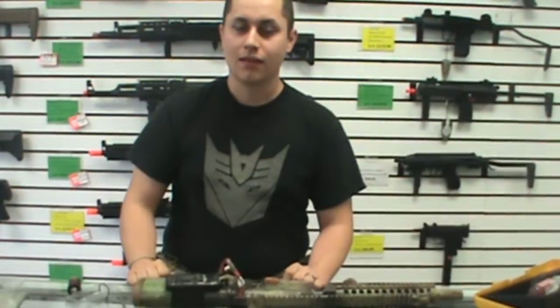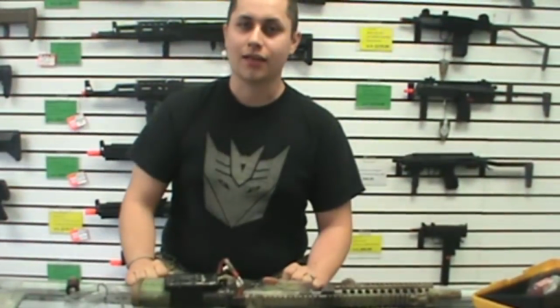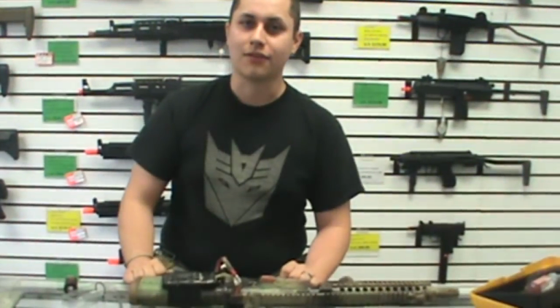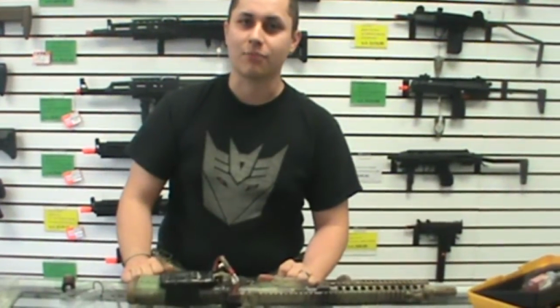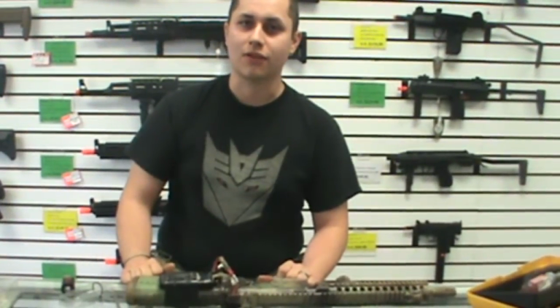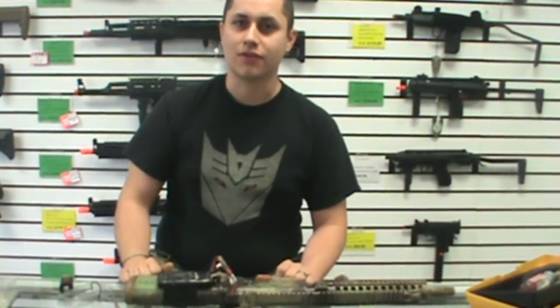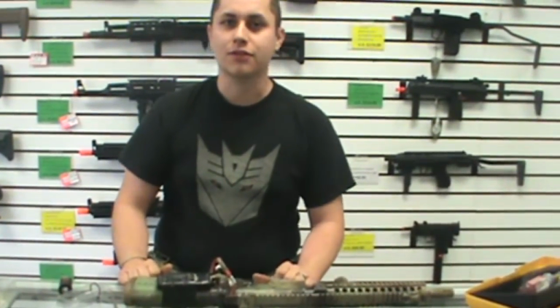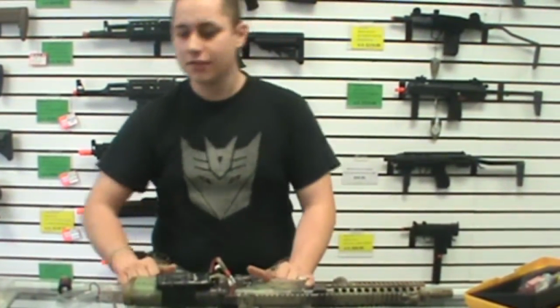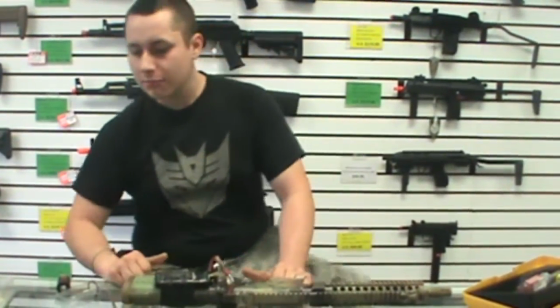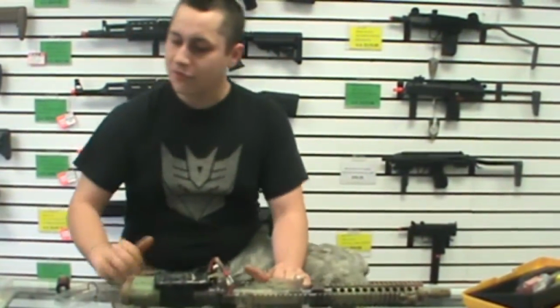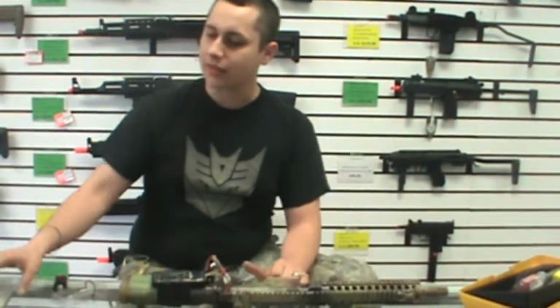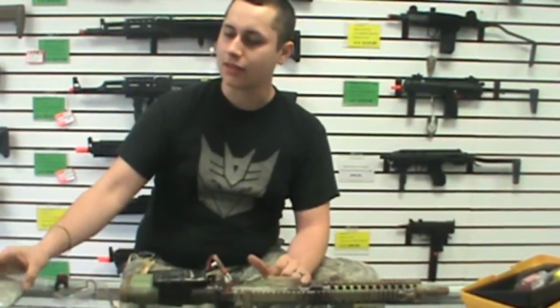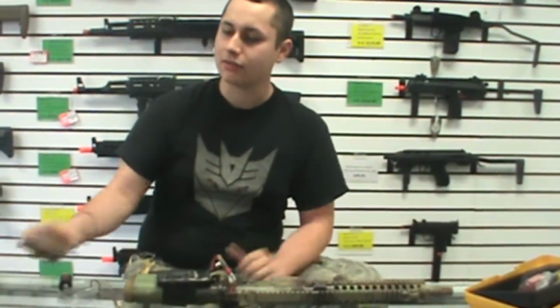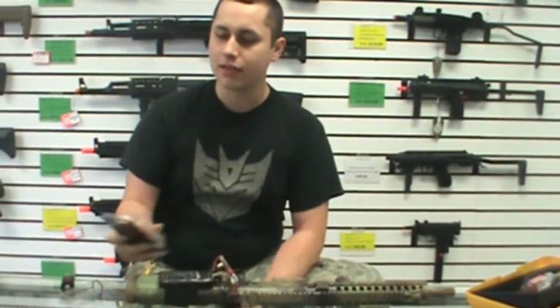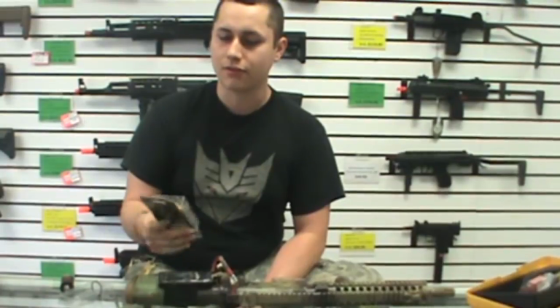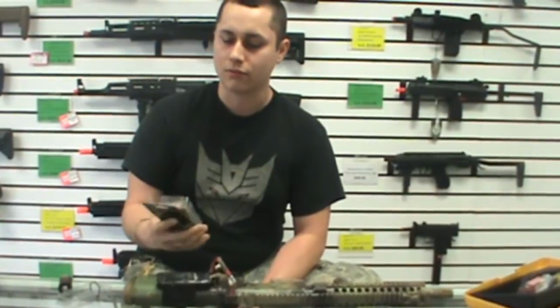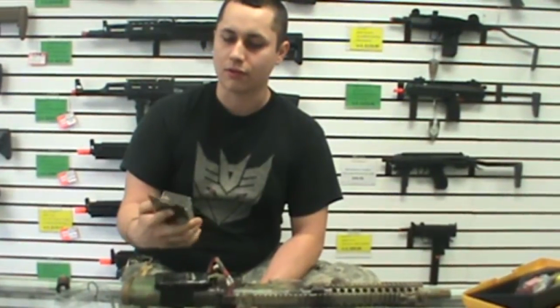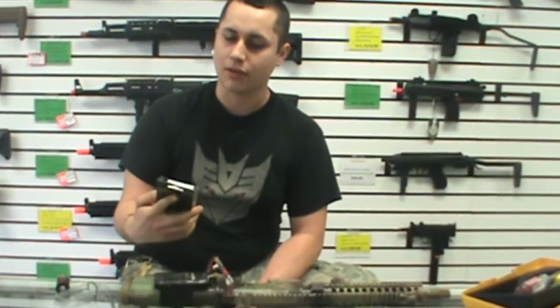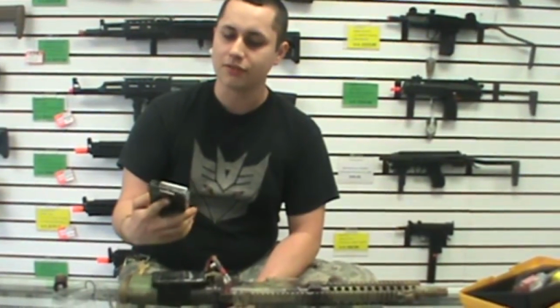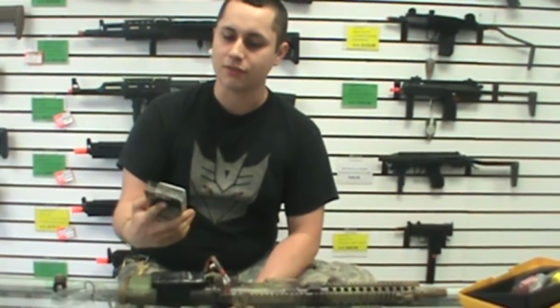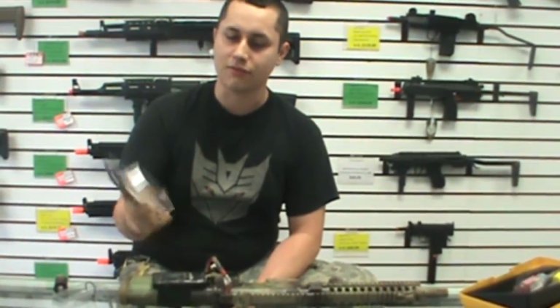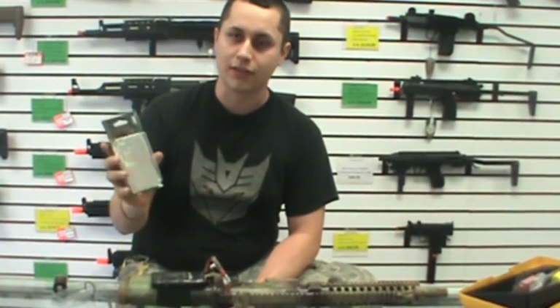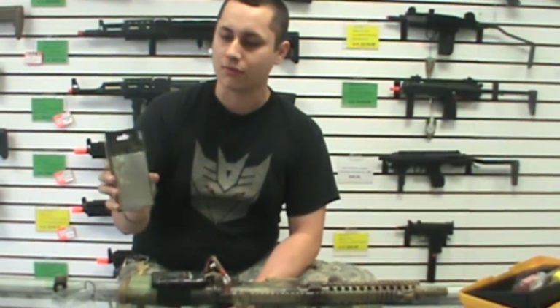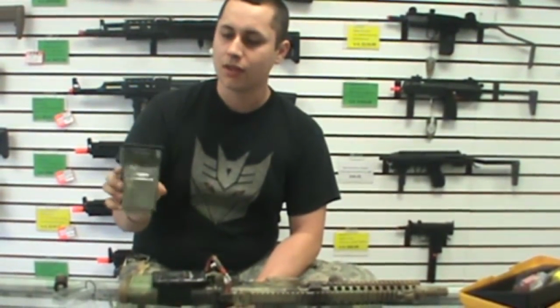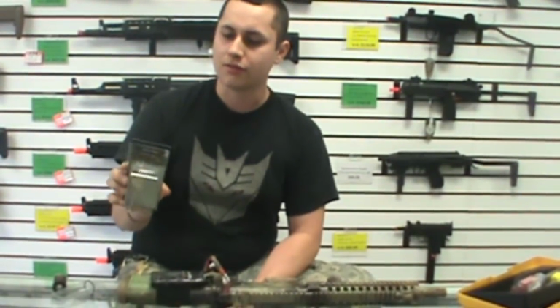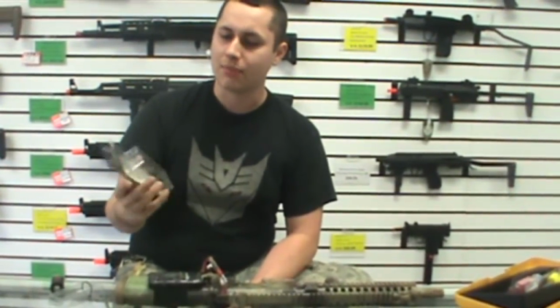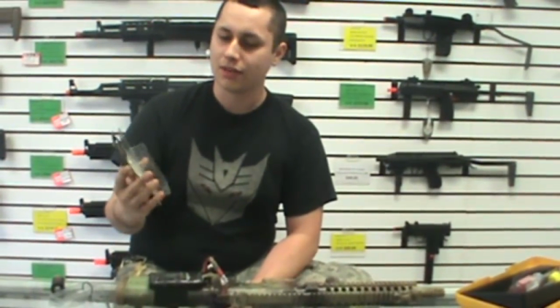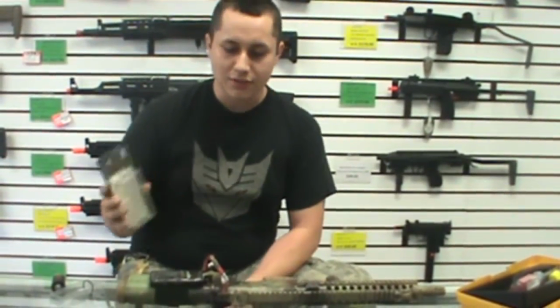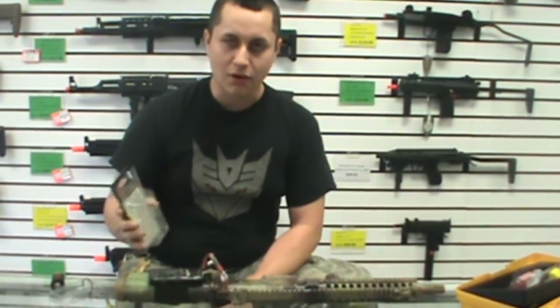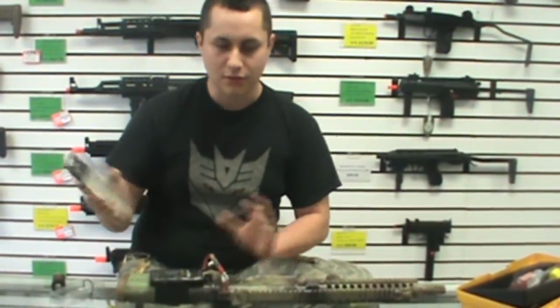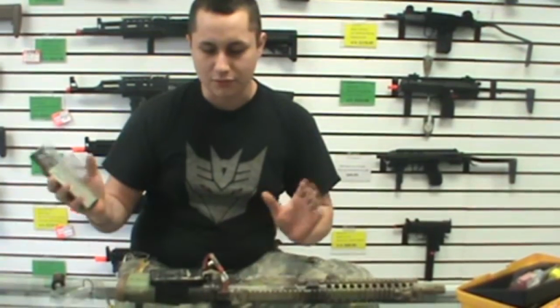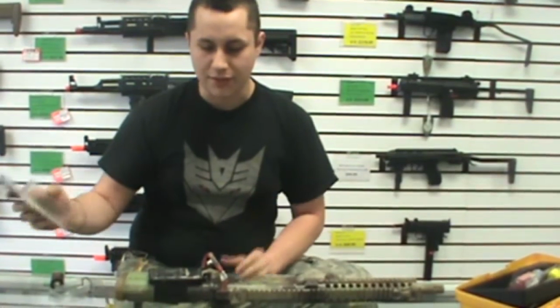Hey guys, this is Zach from Airsoft RS Tactical. Today we're going to be reviewing the ASG new Infinity motor that just came out. It's got CNC parts, it's got all this cool stuff in it.